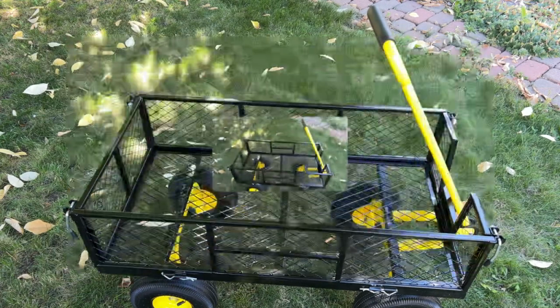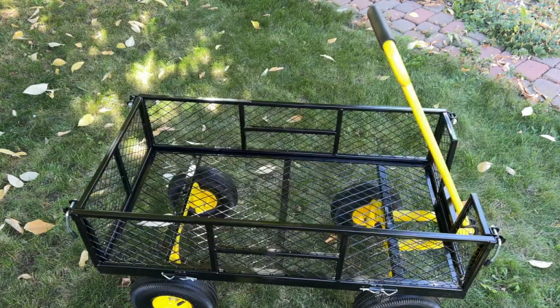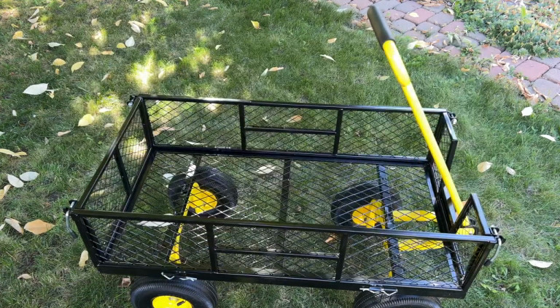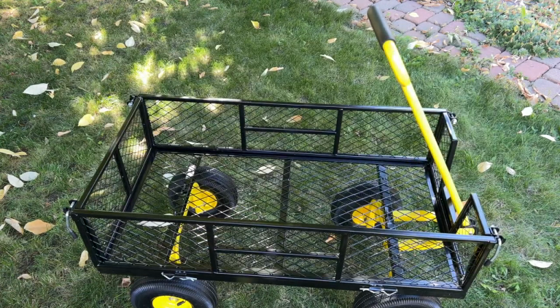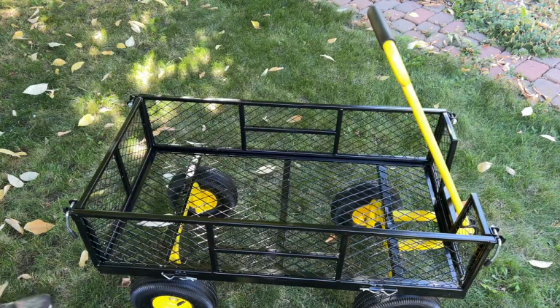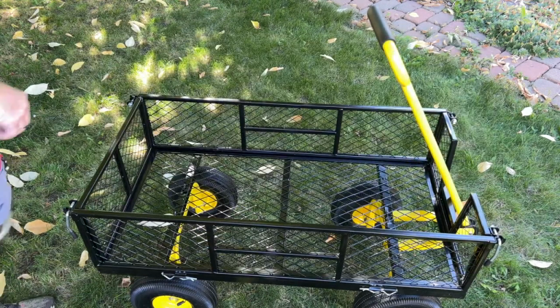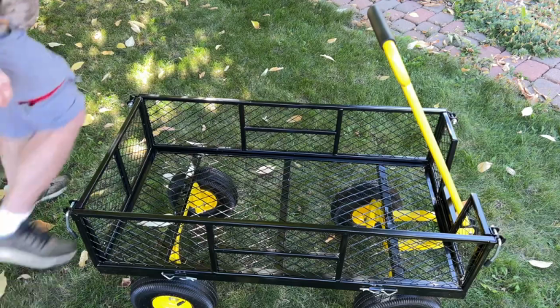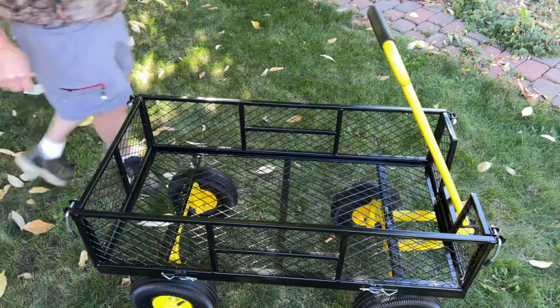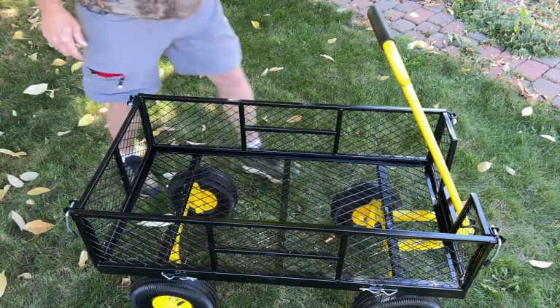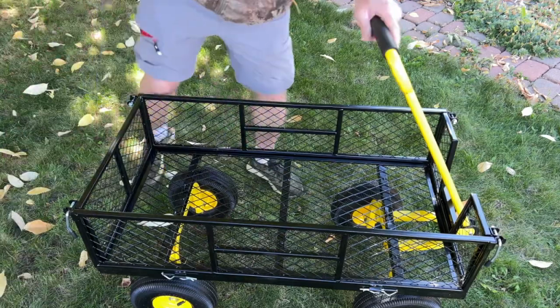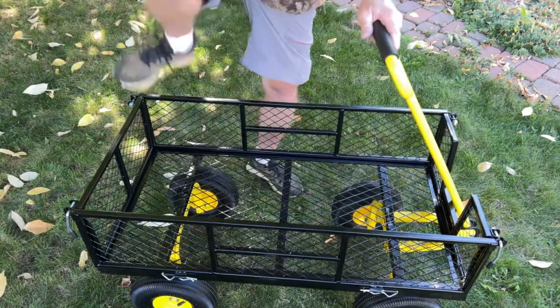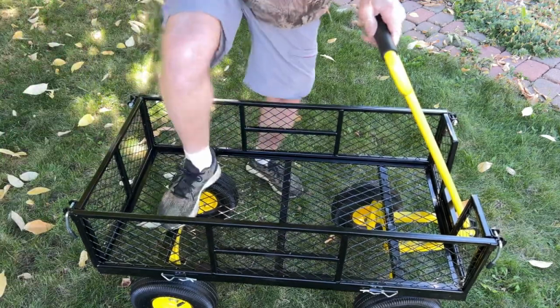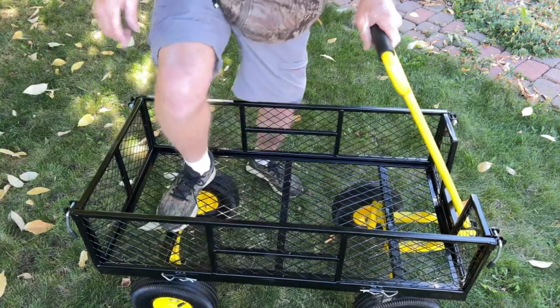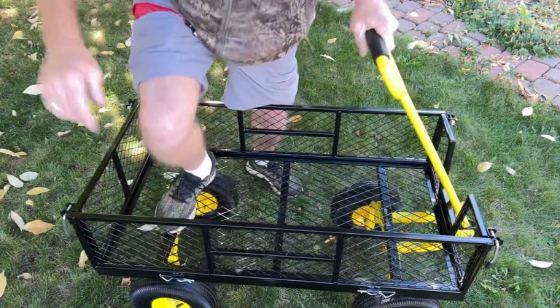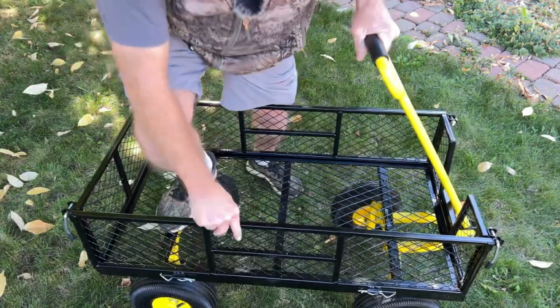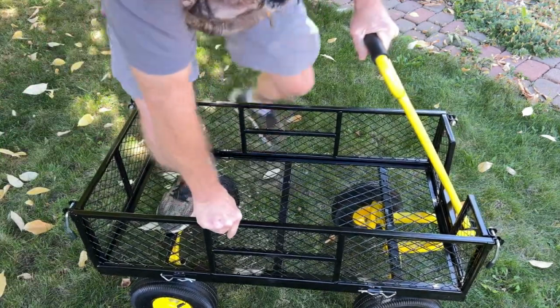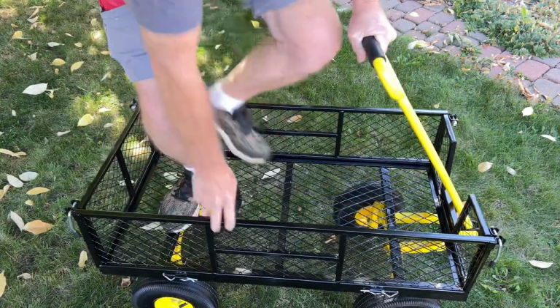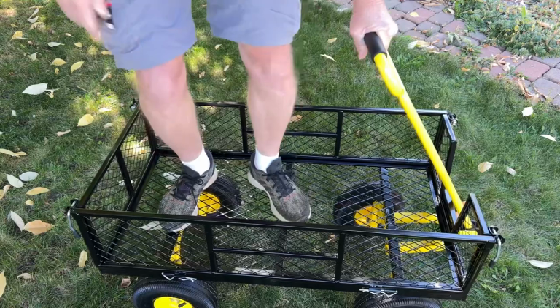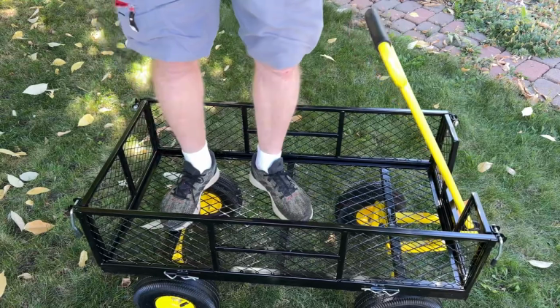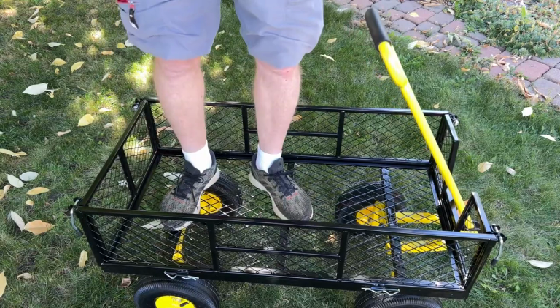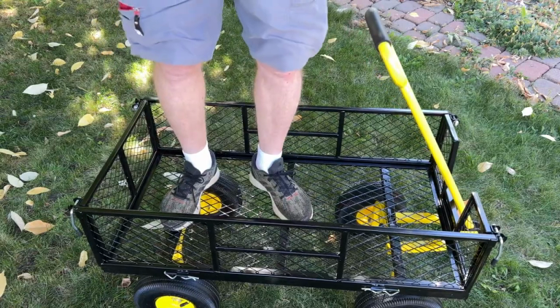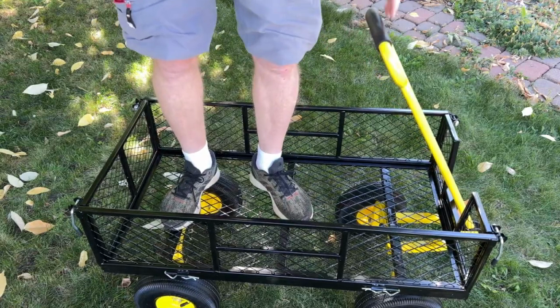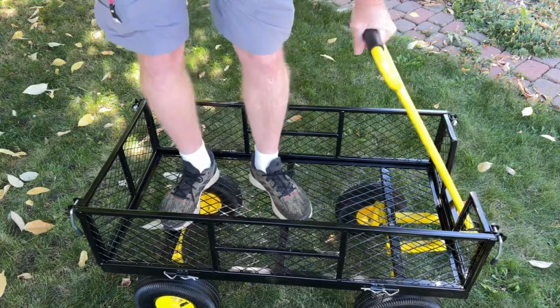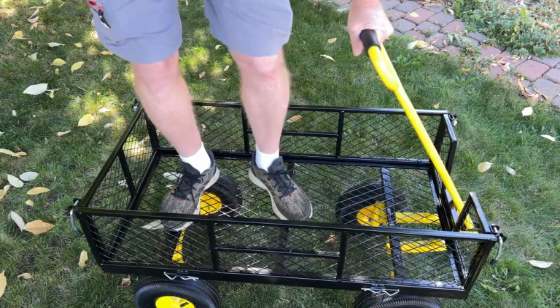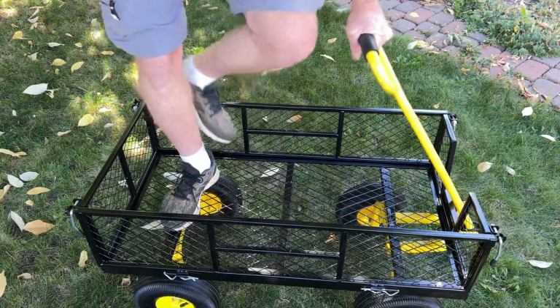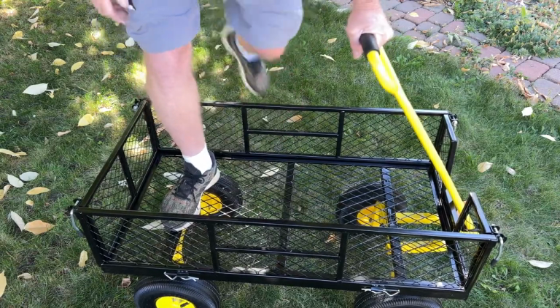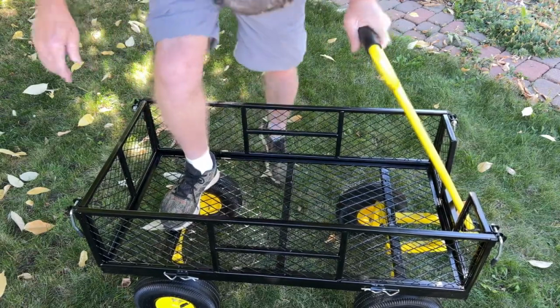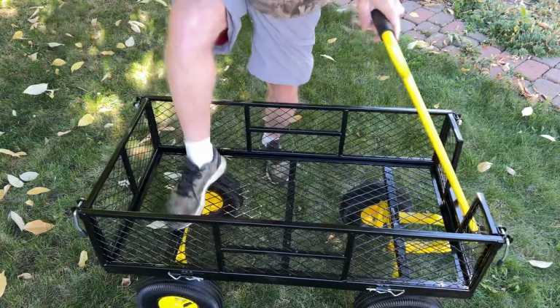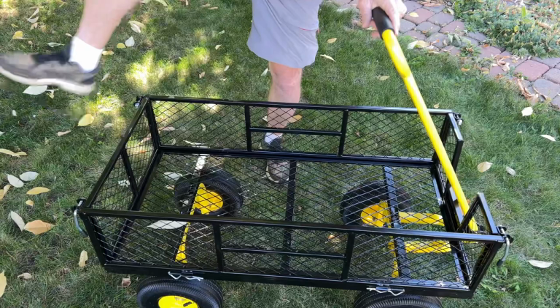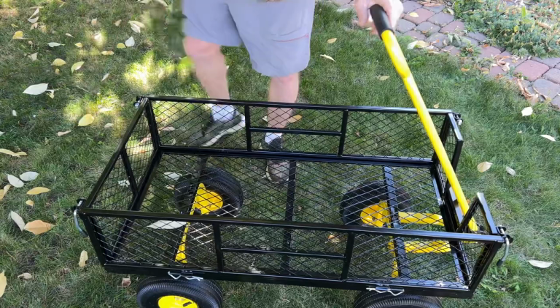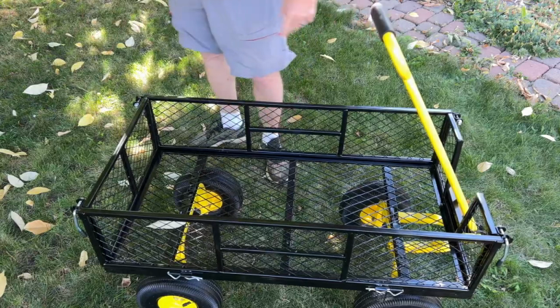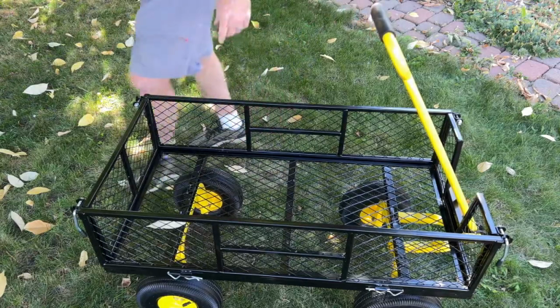It's rated for 990 pounds, and this seems like a bad idea, but I'm going to stand up in here anyway. Last time I tried something like this, I fell out of a tree. I didn't fall out of this, so I guess we're okay.